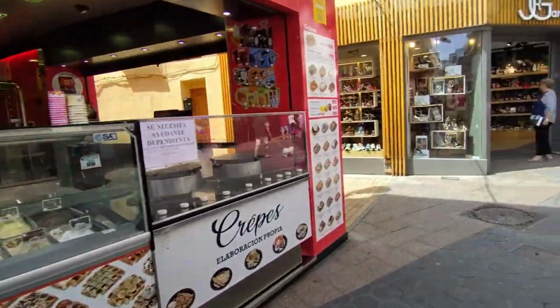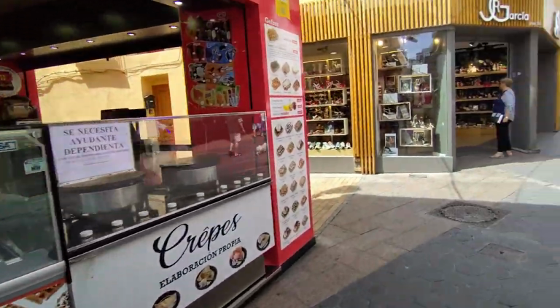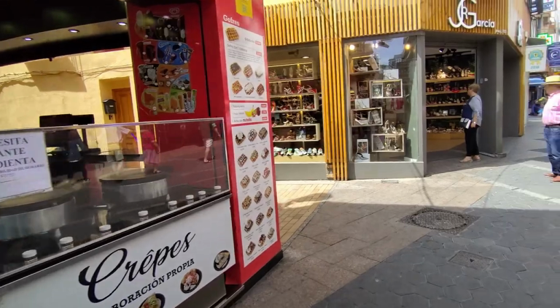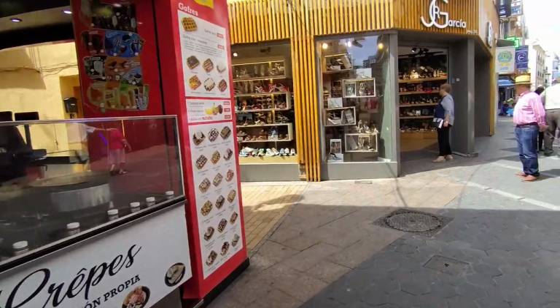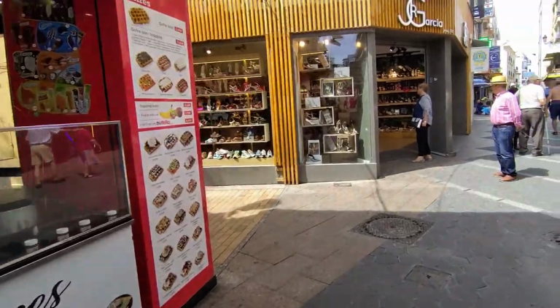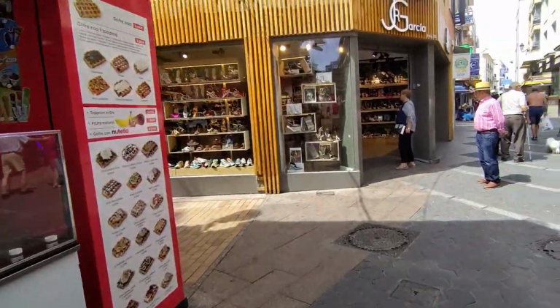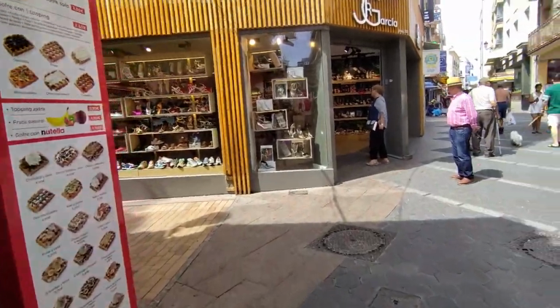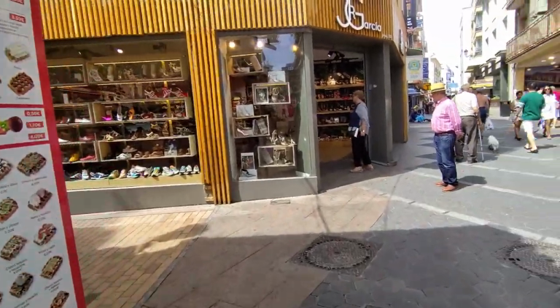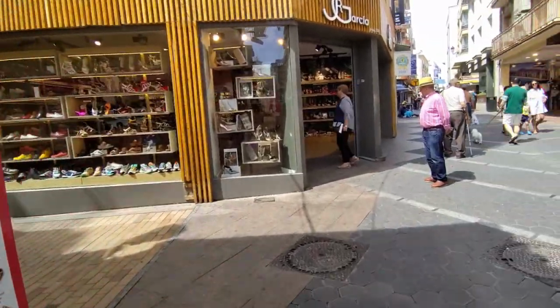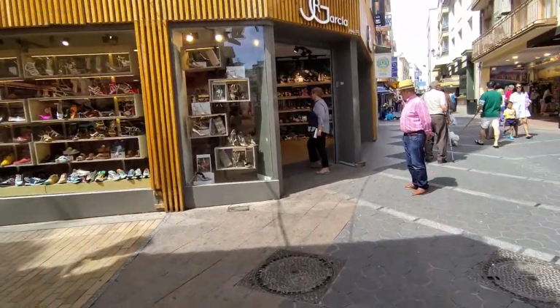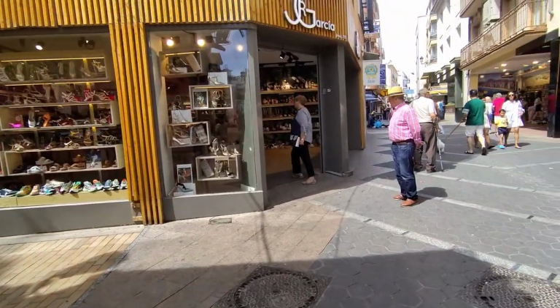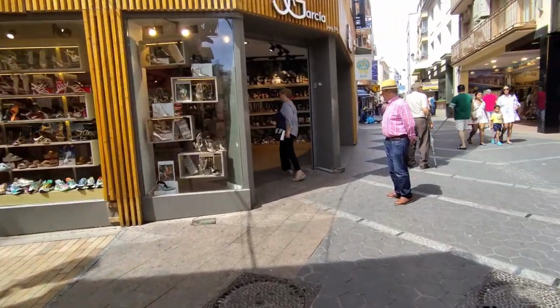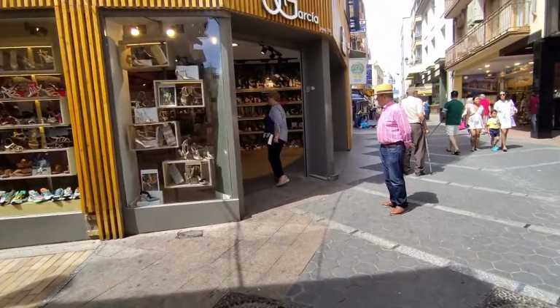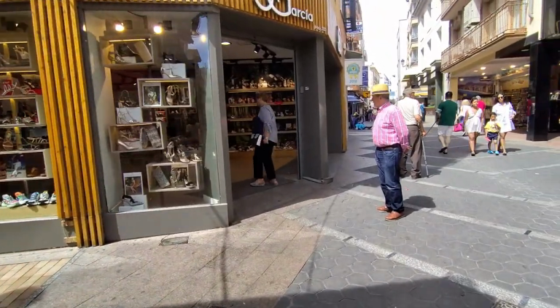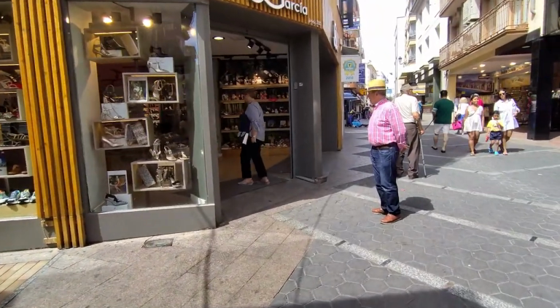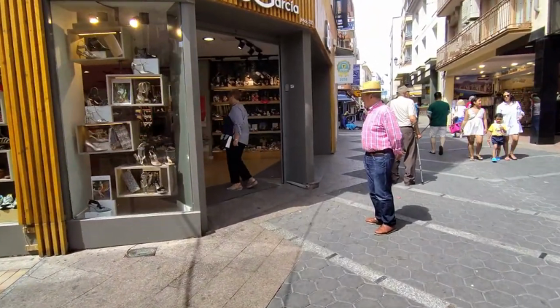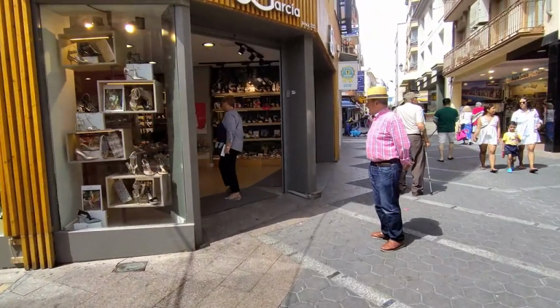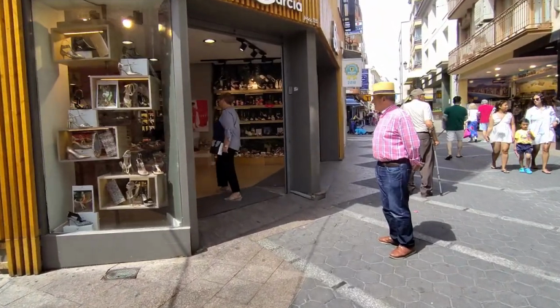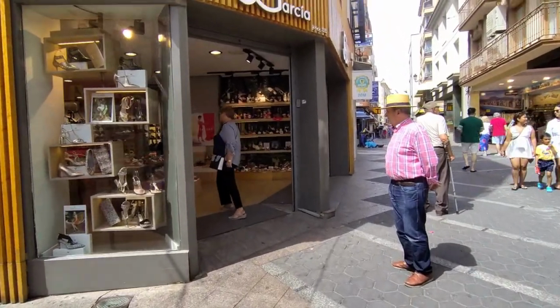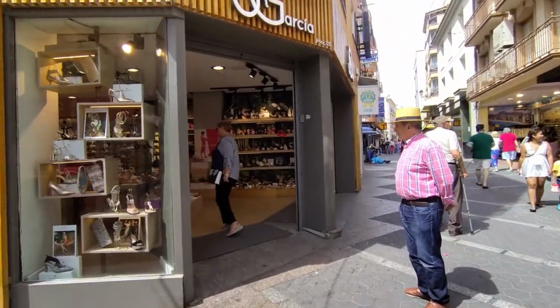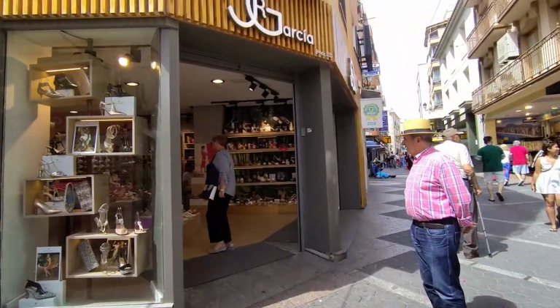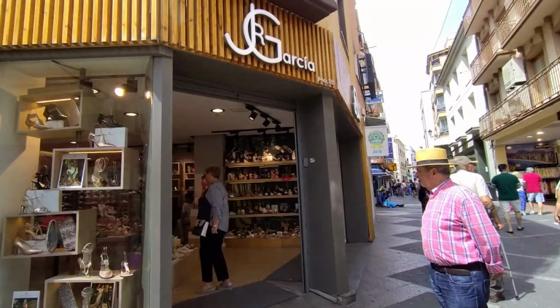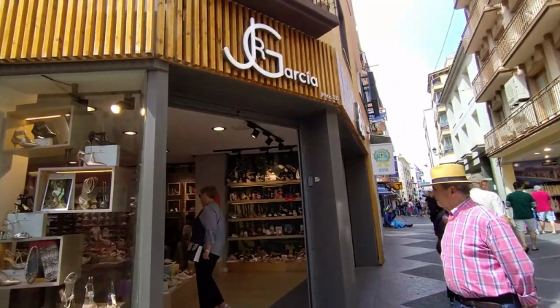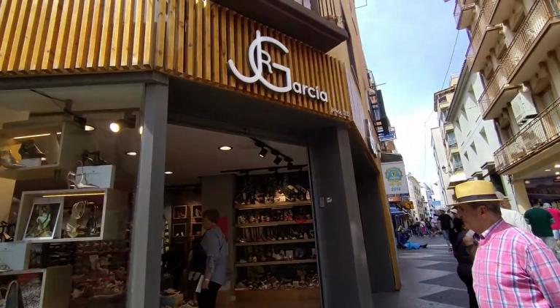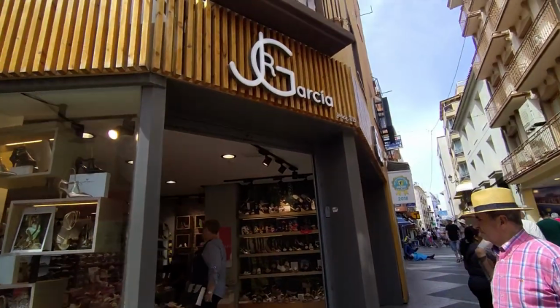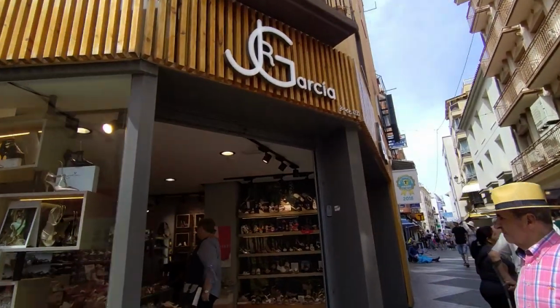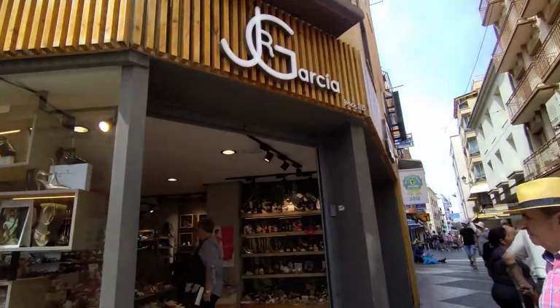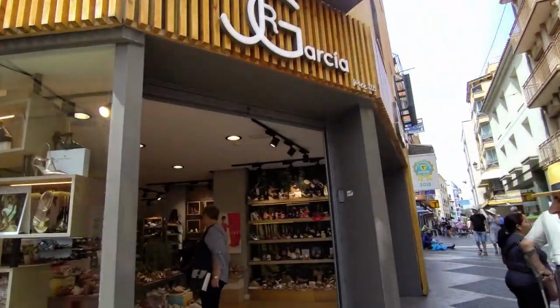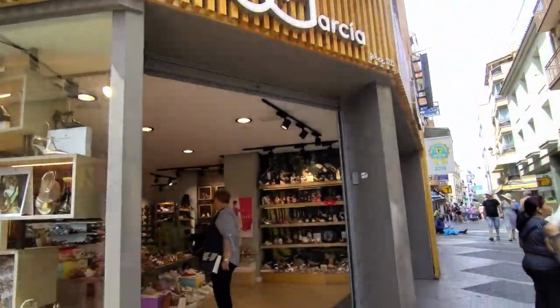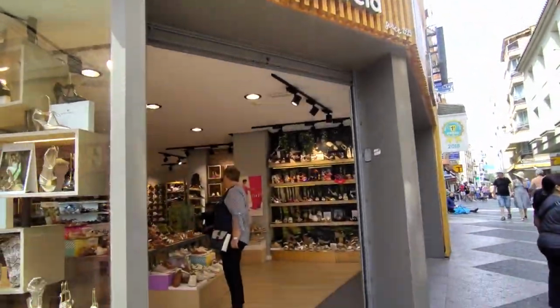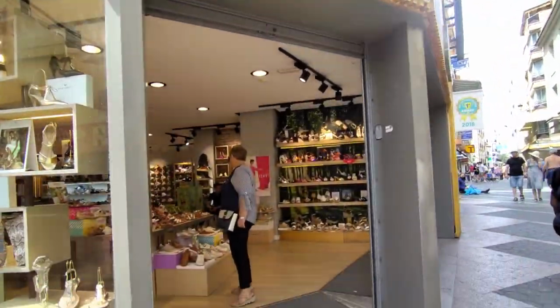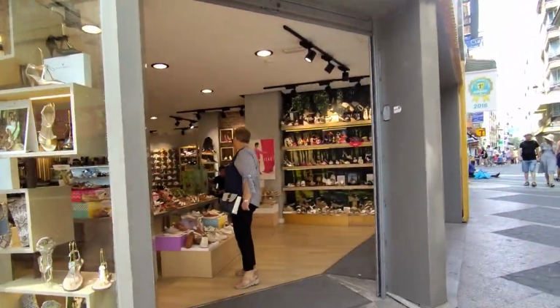We then see the stylish shoe shop of JR García, who have been trading since 1975, and then we turn into another side street, Carrera Sant Miguel.